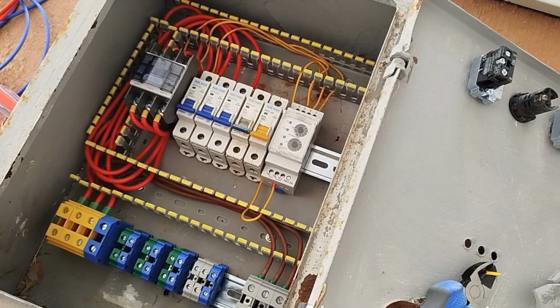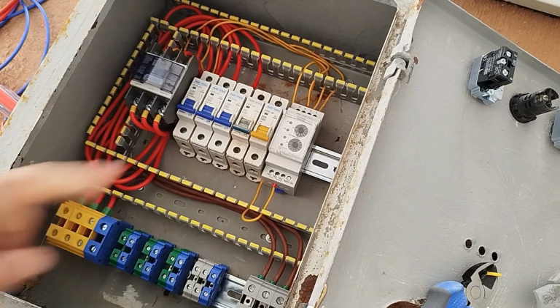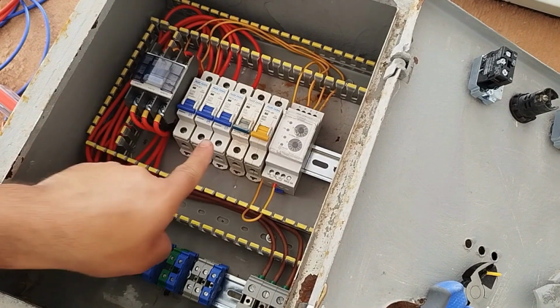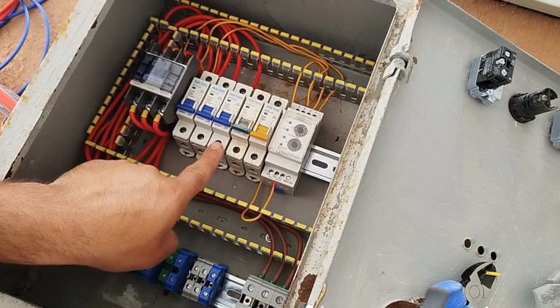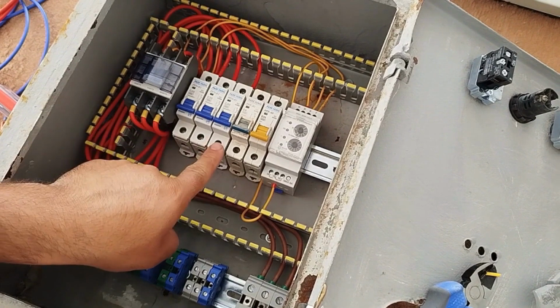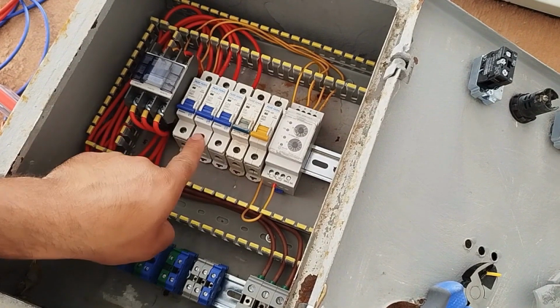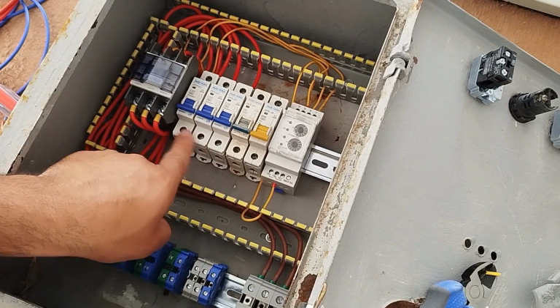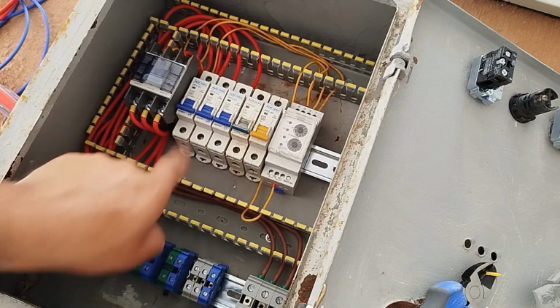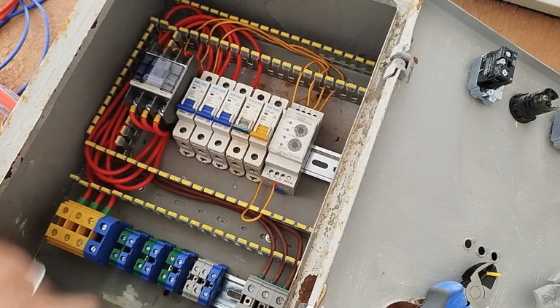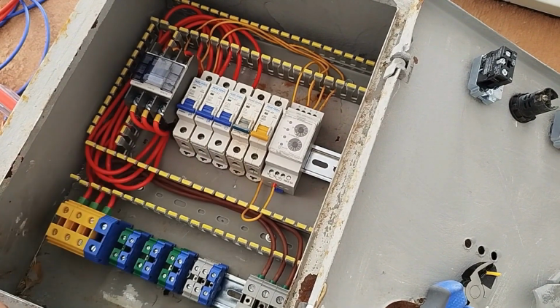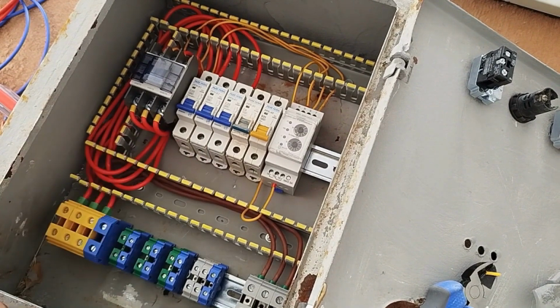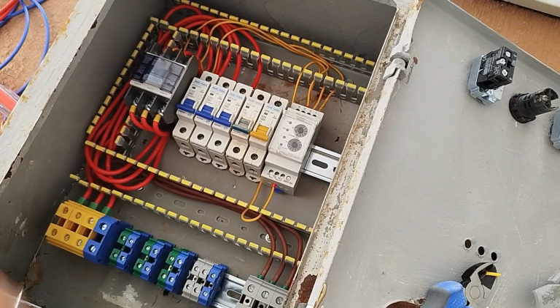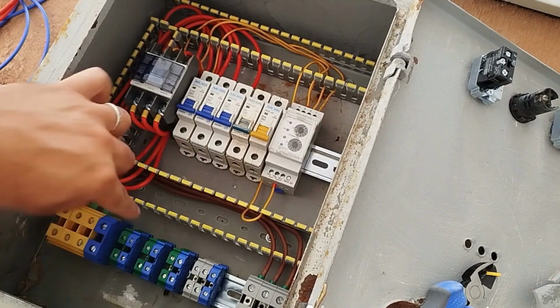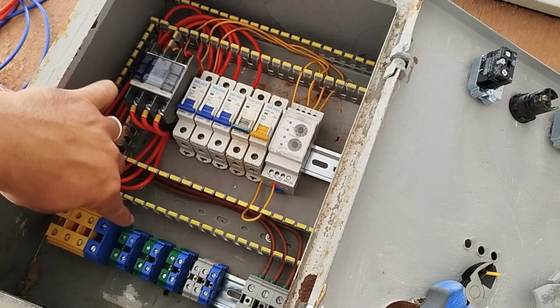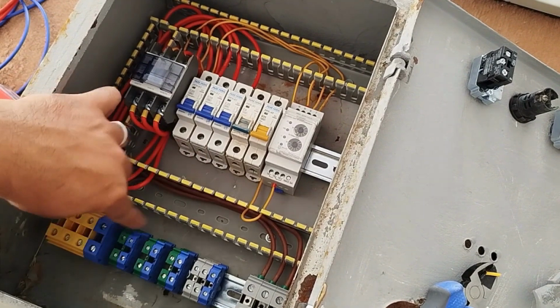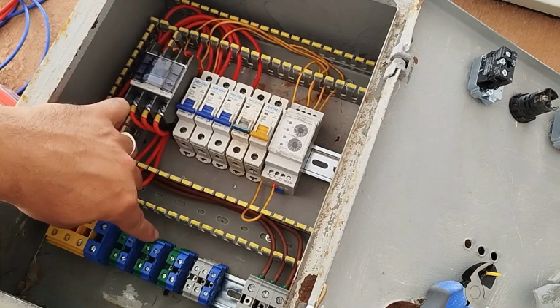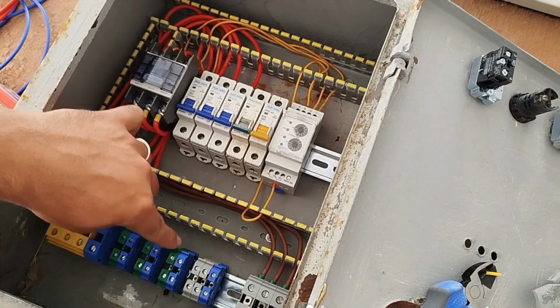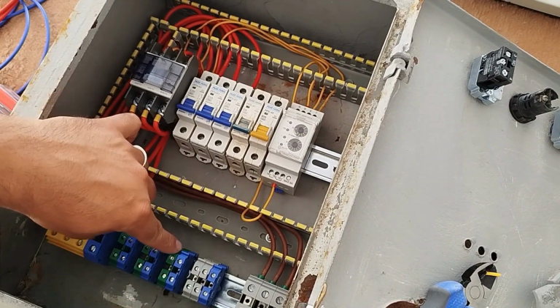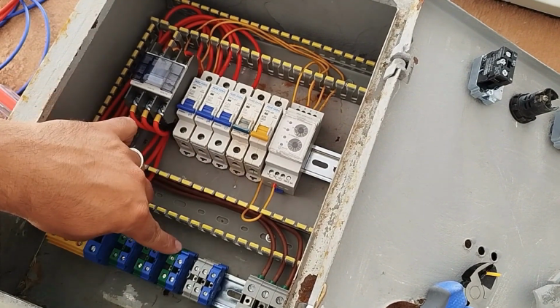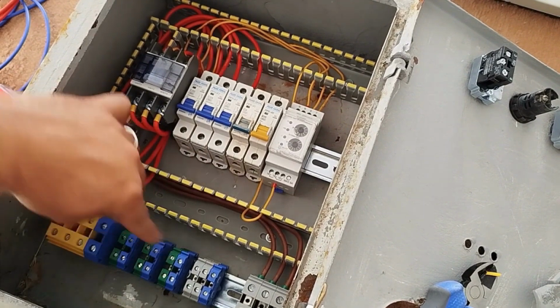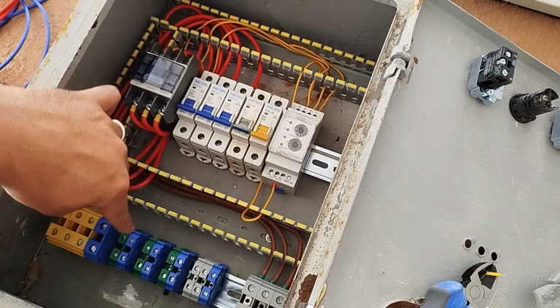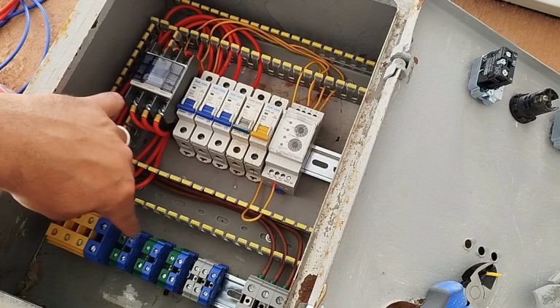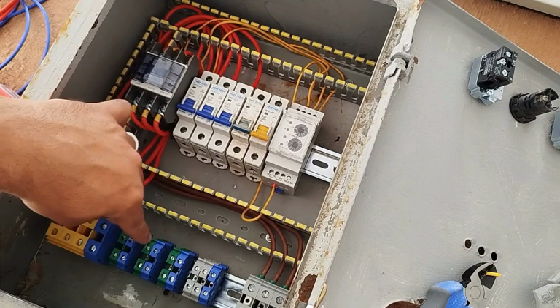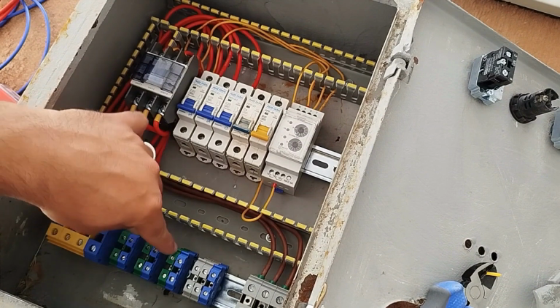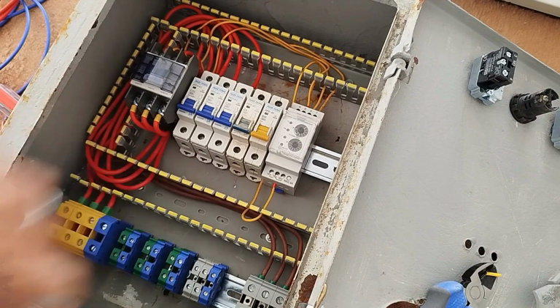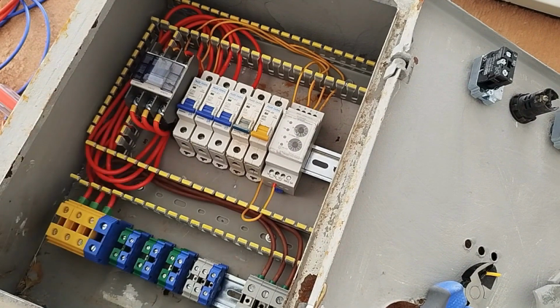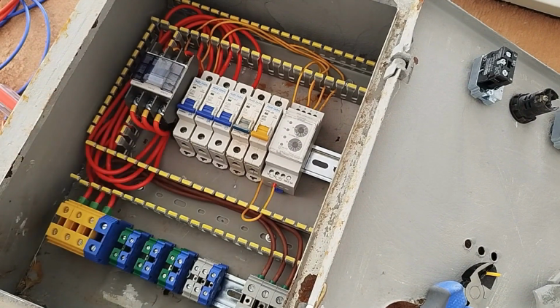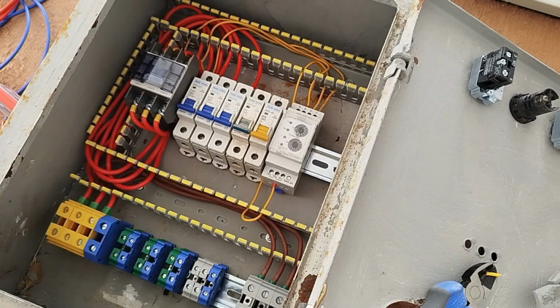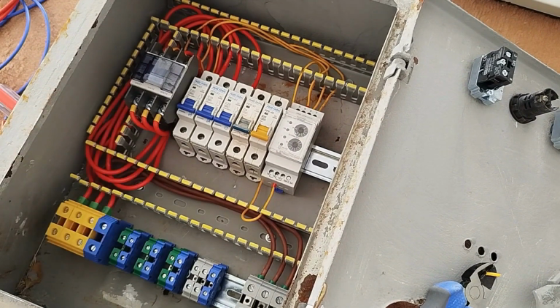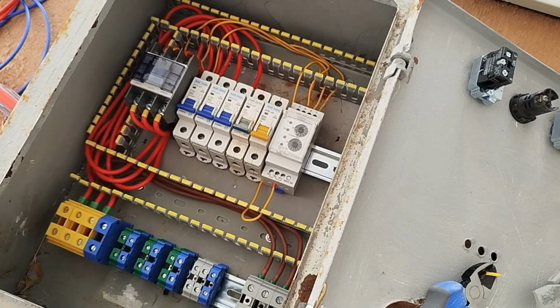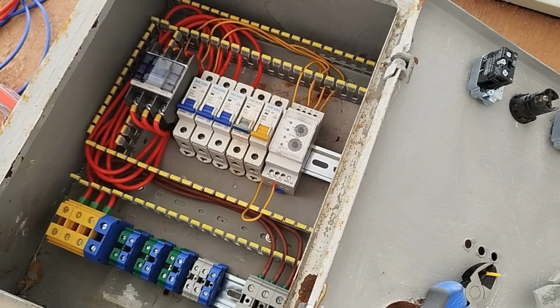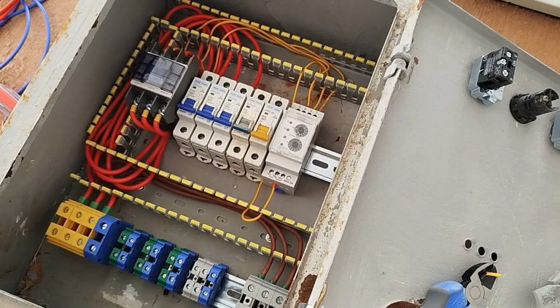Now we connect the phase wire from the output of the miniature switches to the single-phase output terminals, which are marked in green.